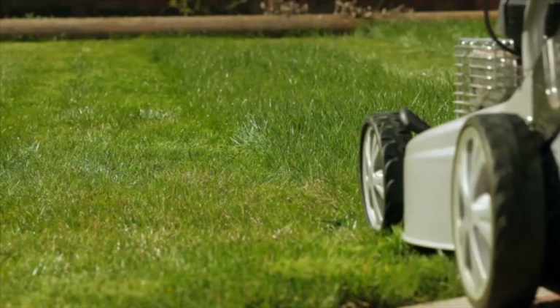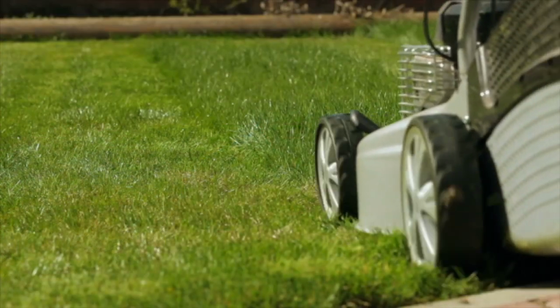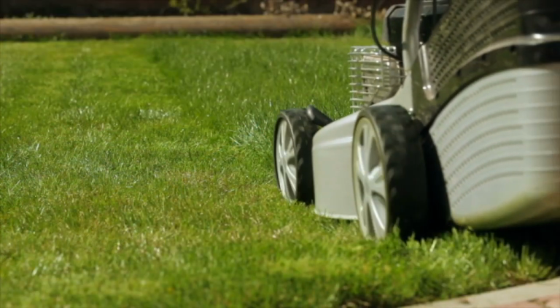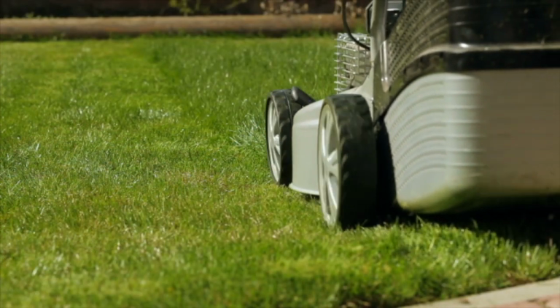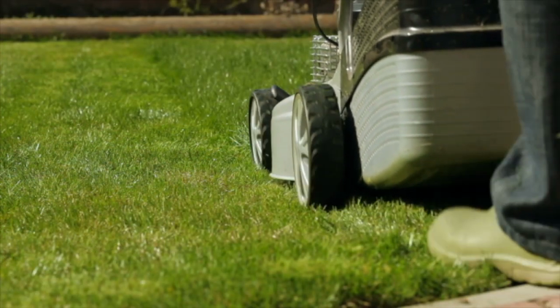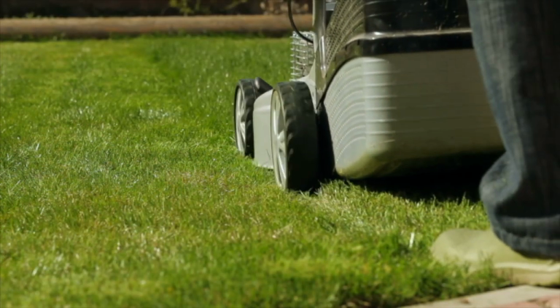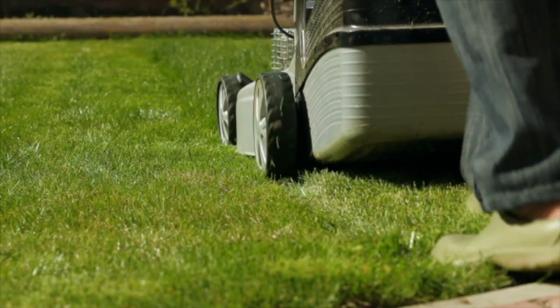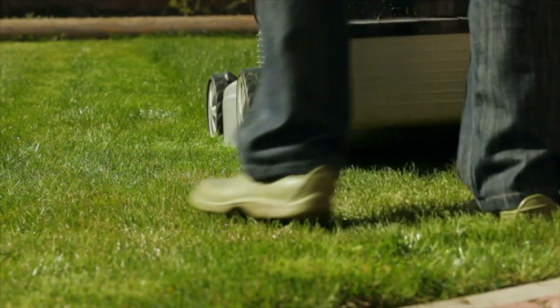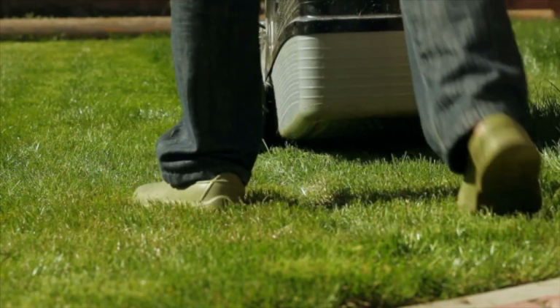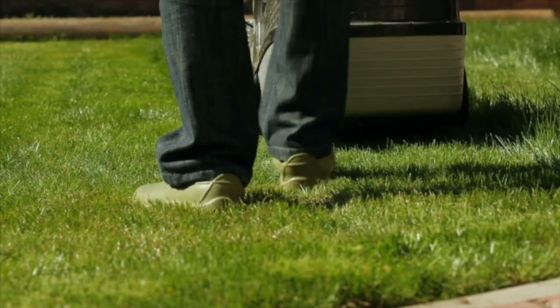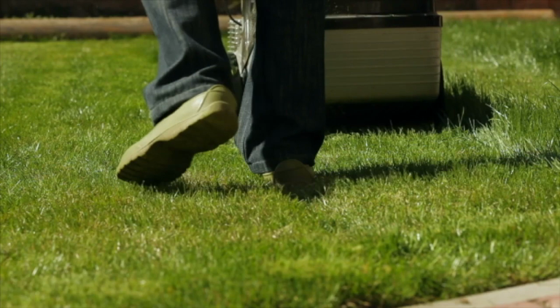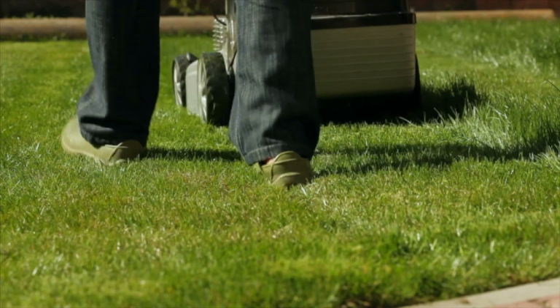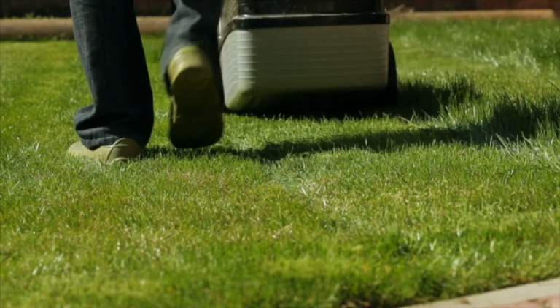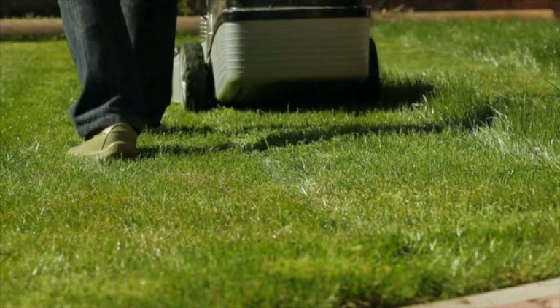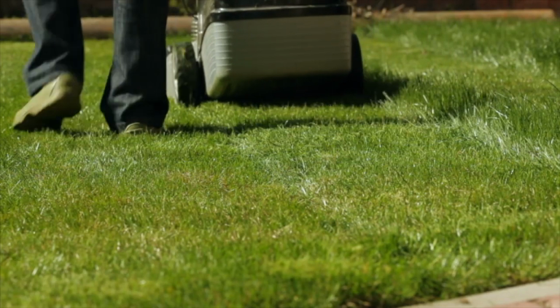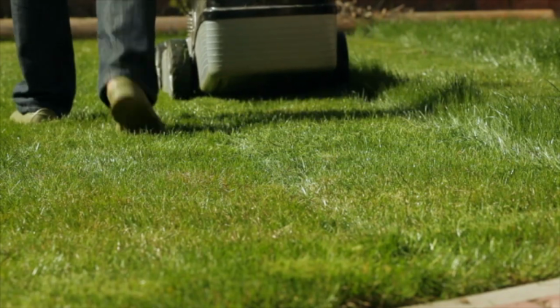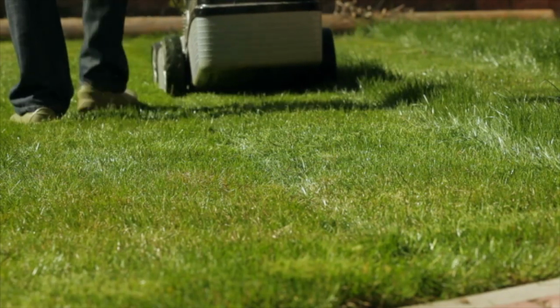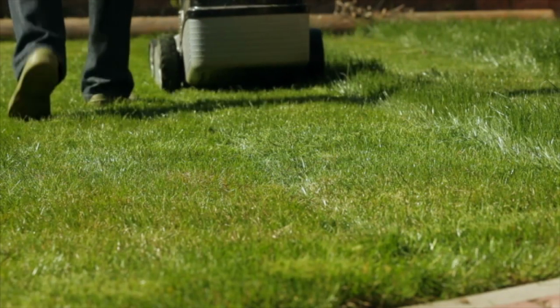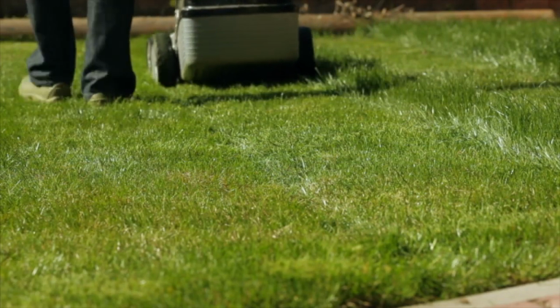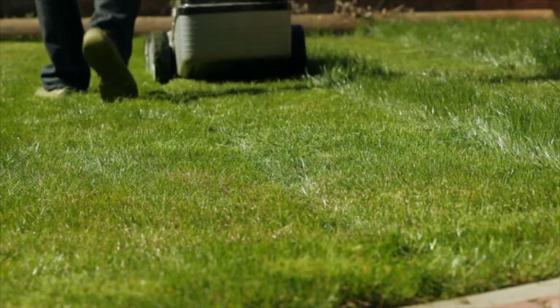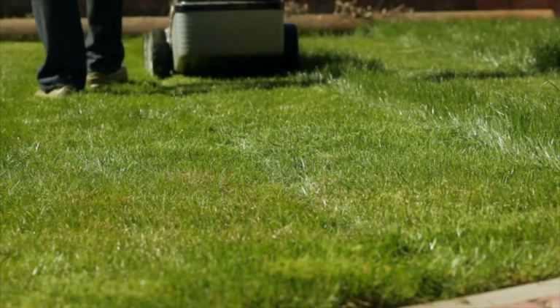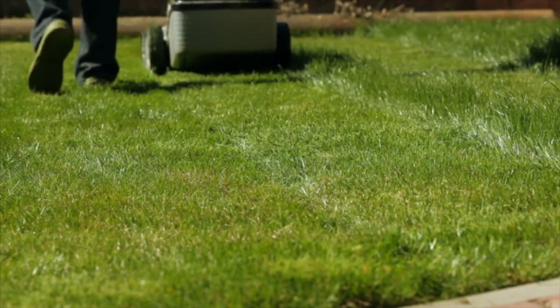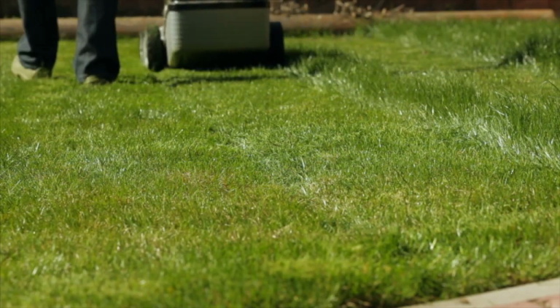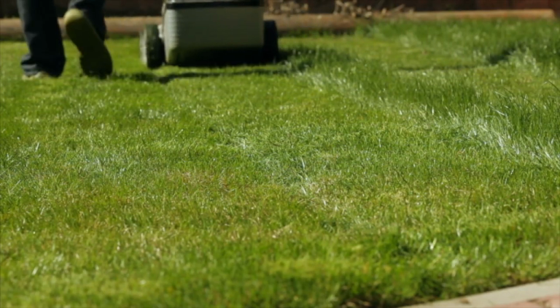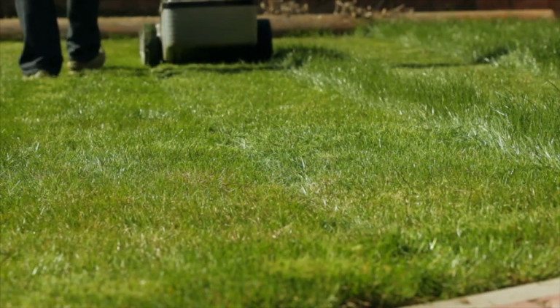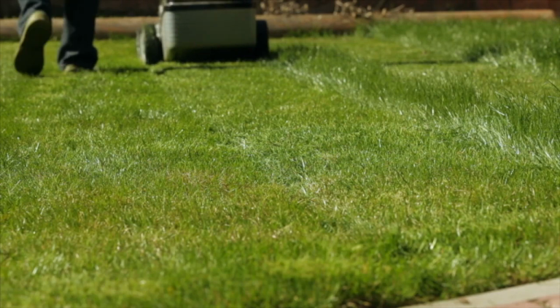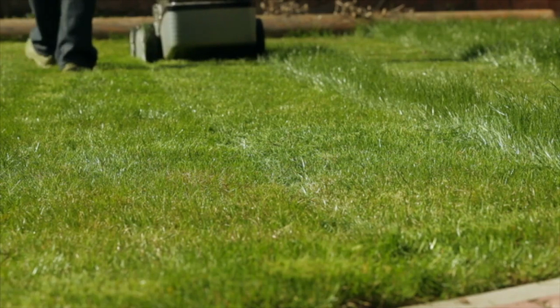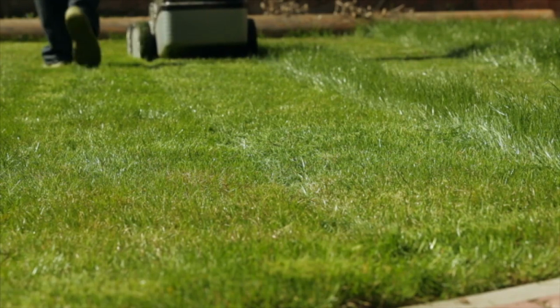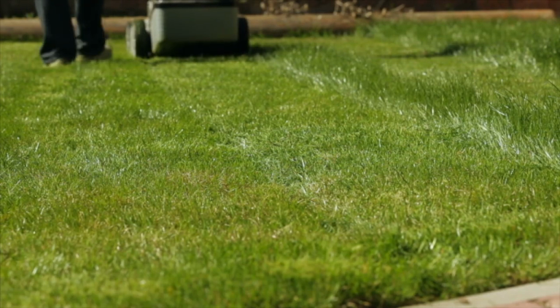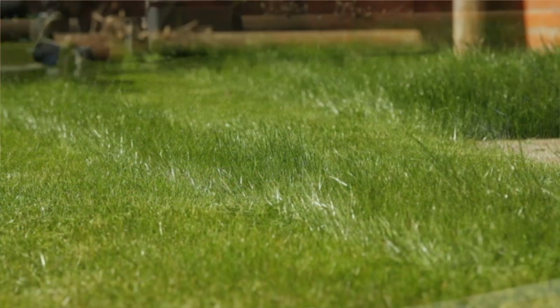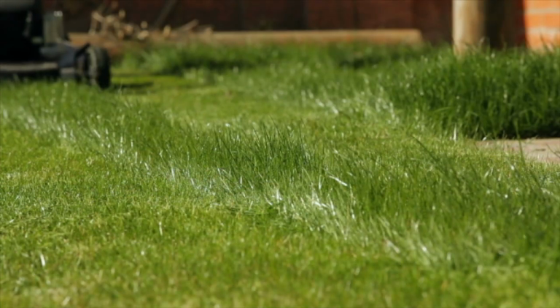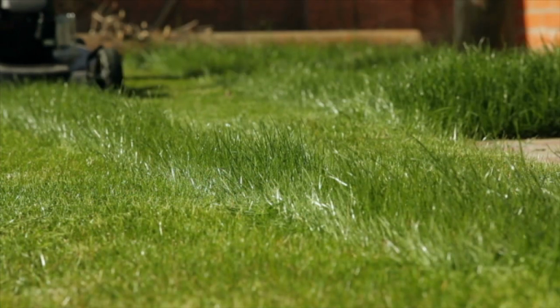There are three important aspects about mowing your lawn to keep in mind. One, mowing height. Two, the frequency that you mow the lawn. And three, maintaining a sharp mowing blade.